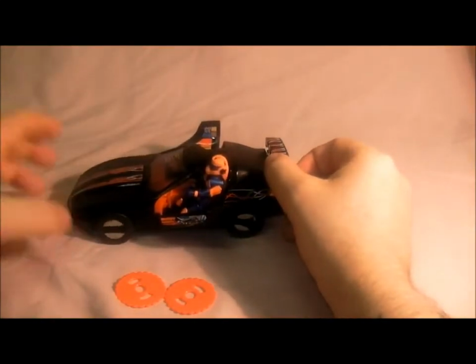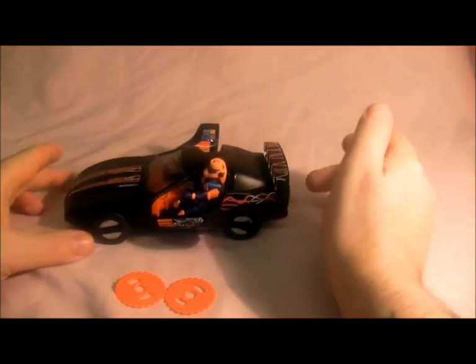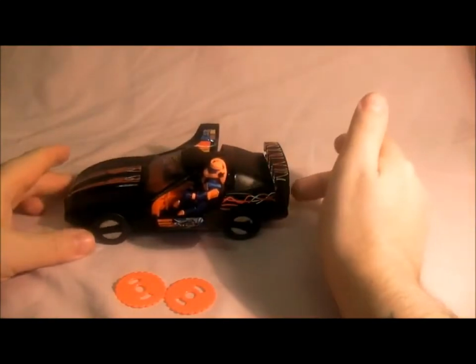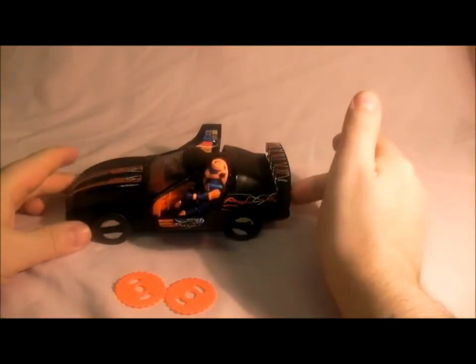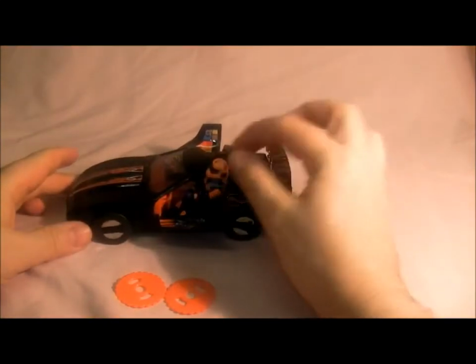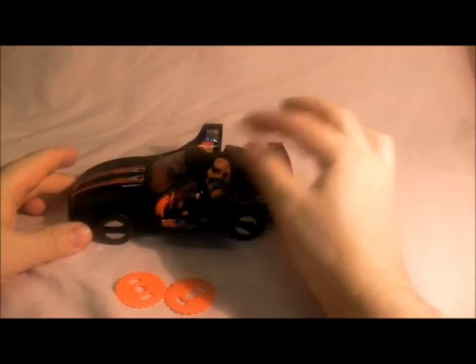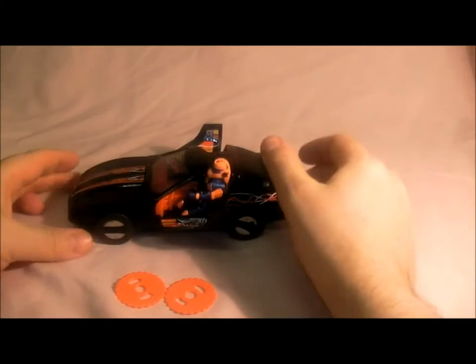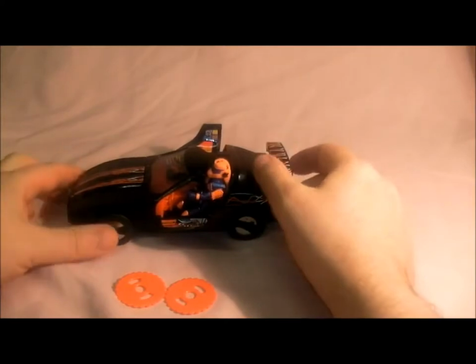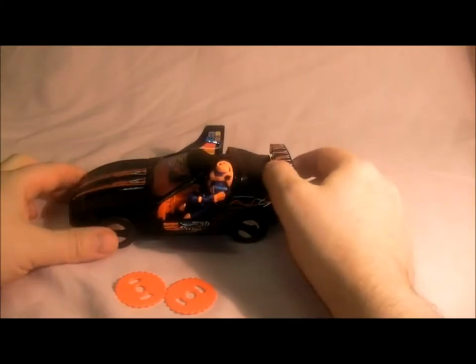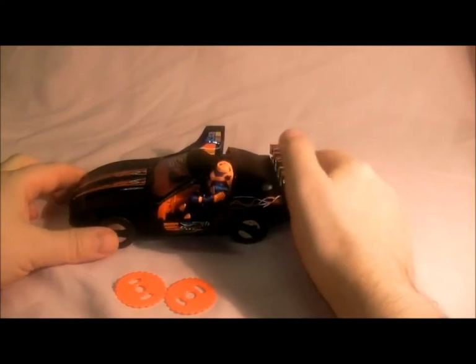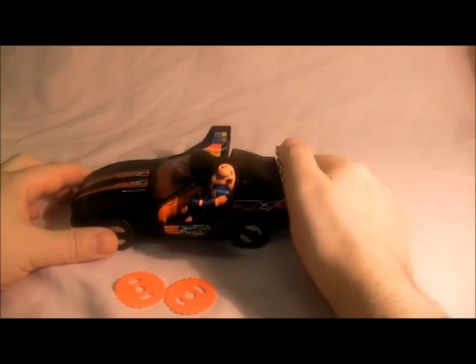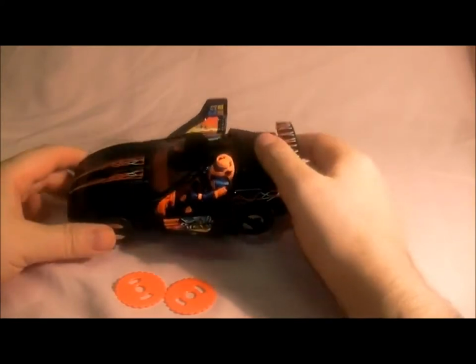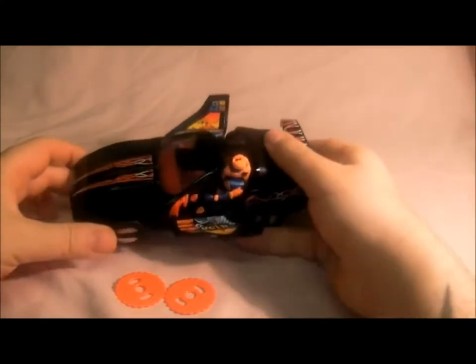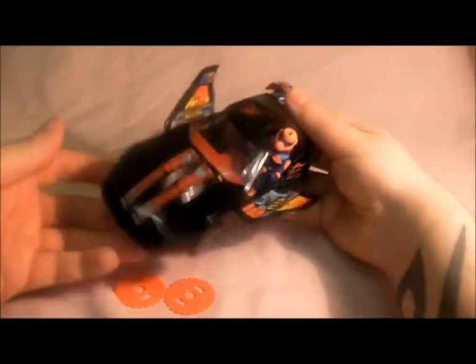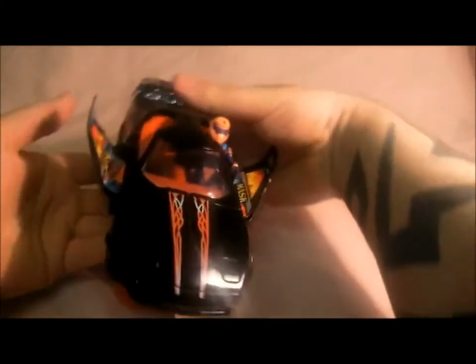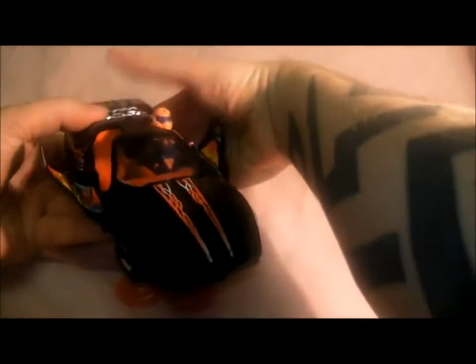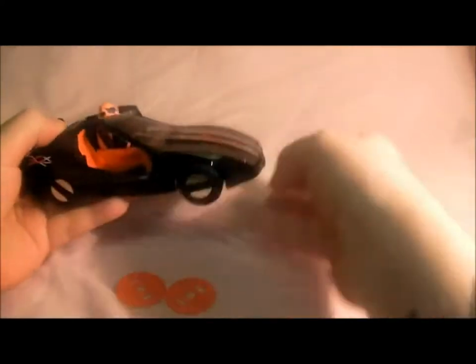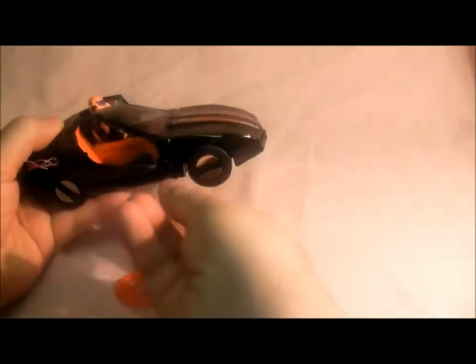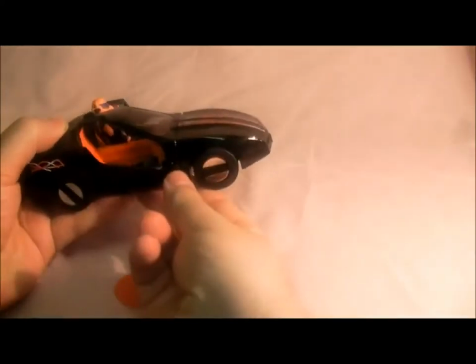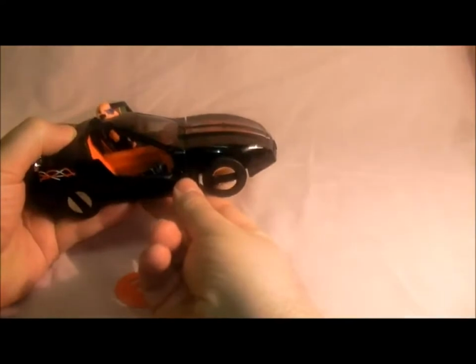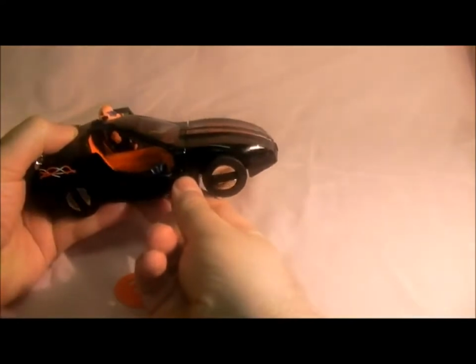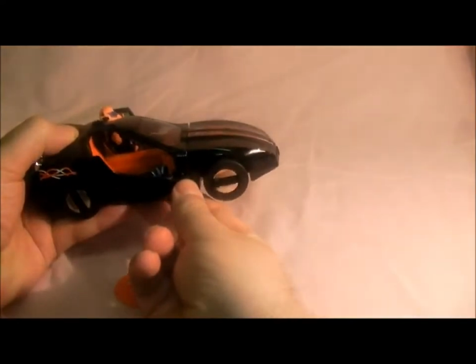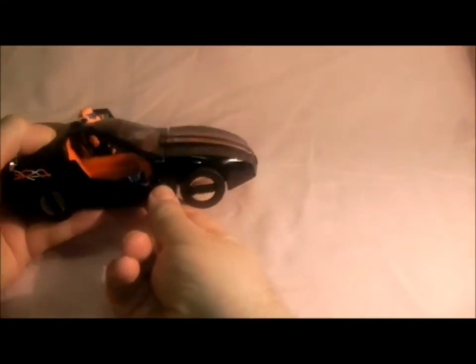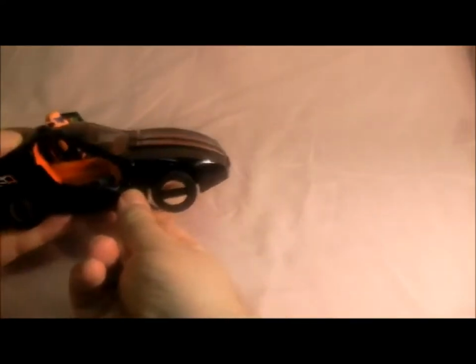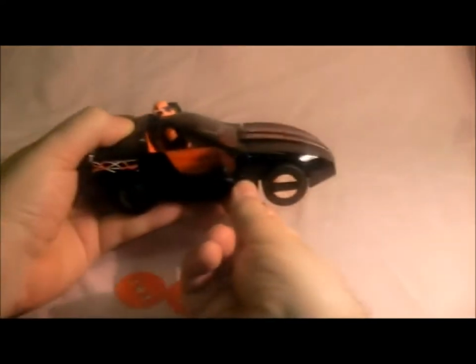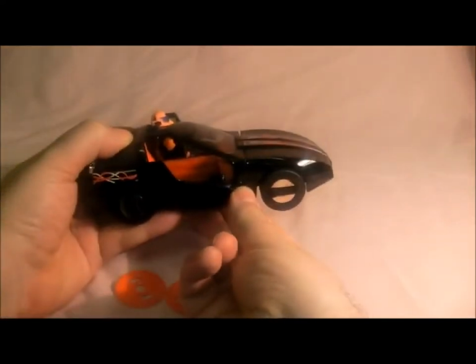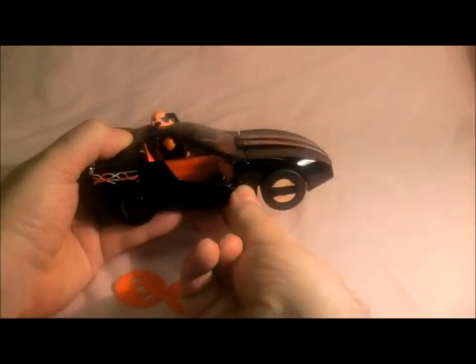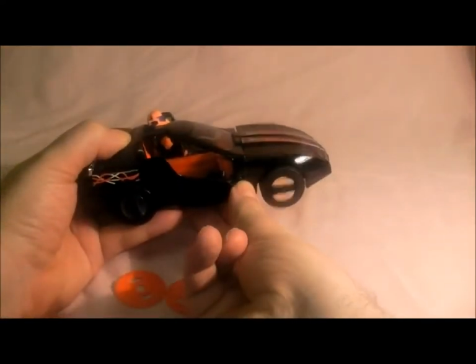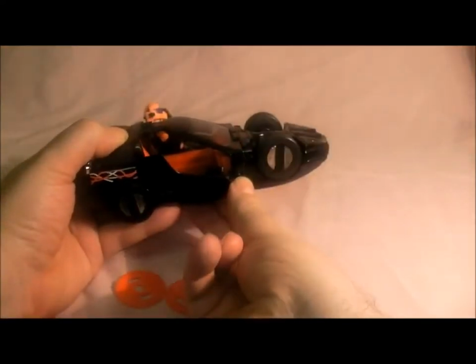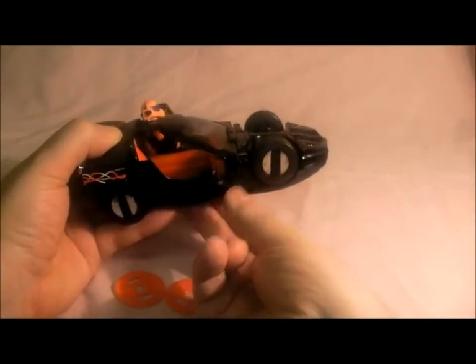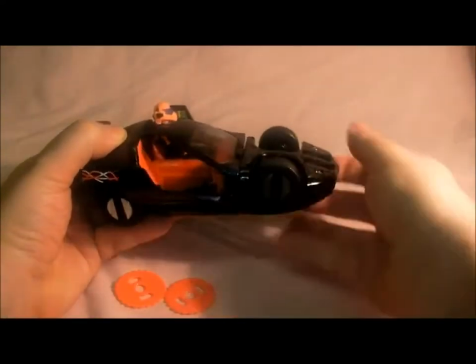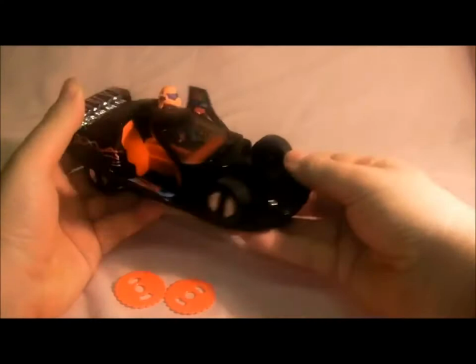So that's Raven in turbo mode. Next, you press this button on the side here, get it in shot, and that flips the bonnet round.